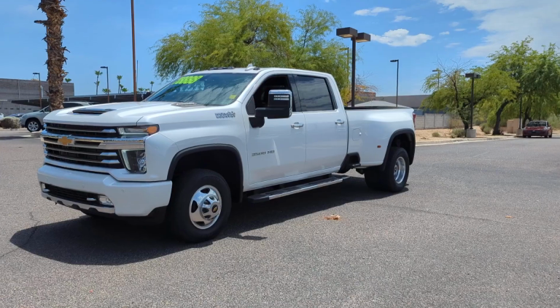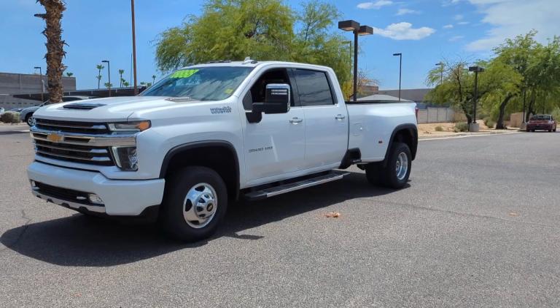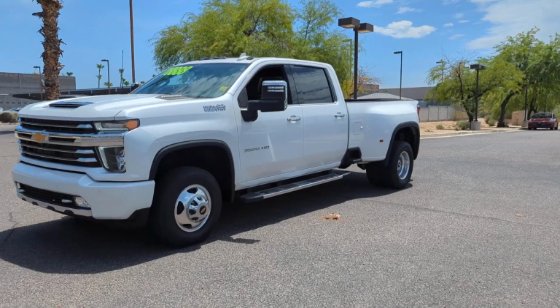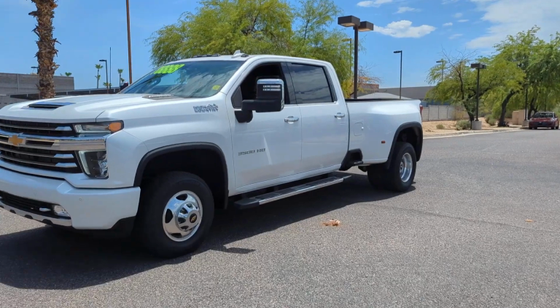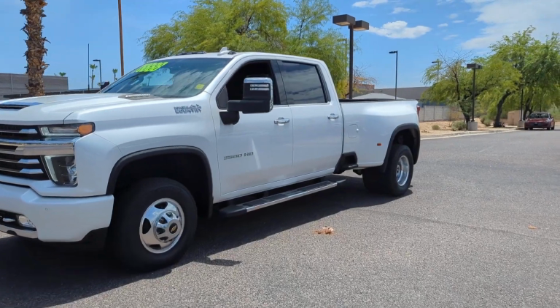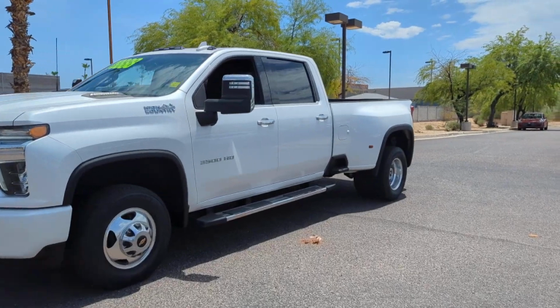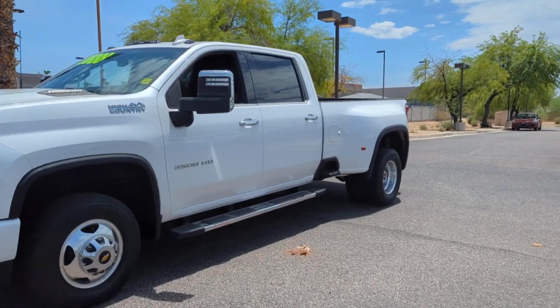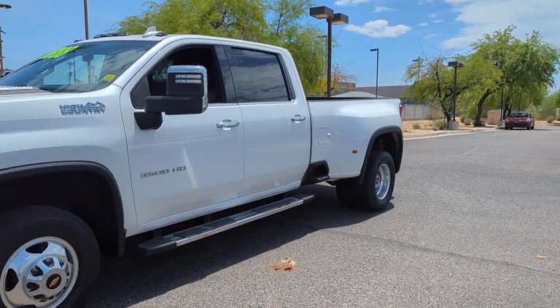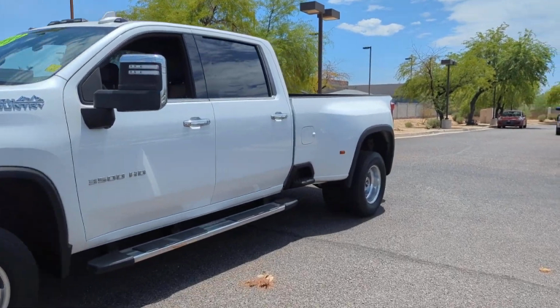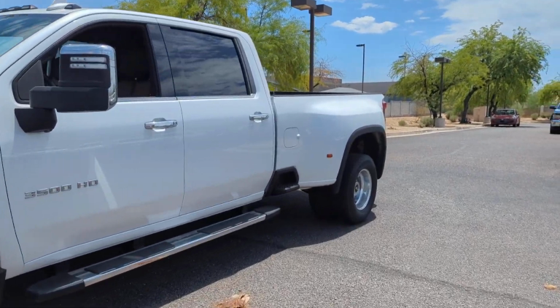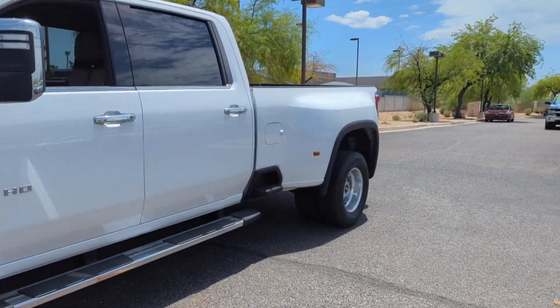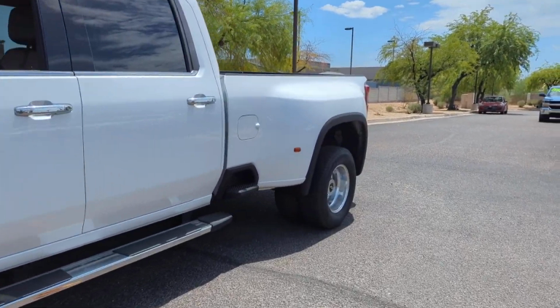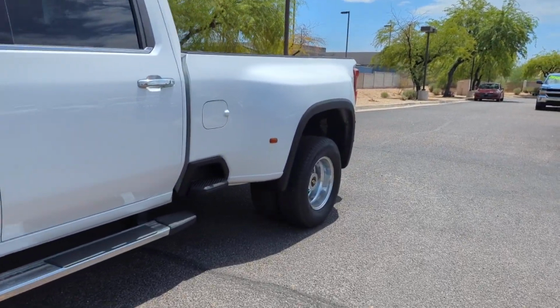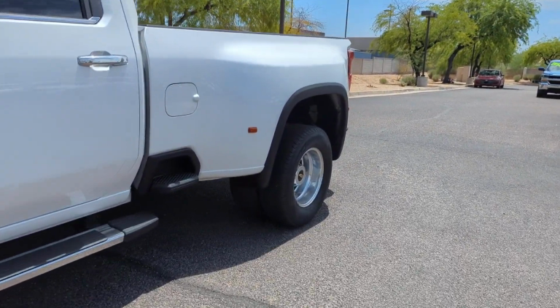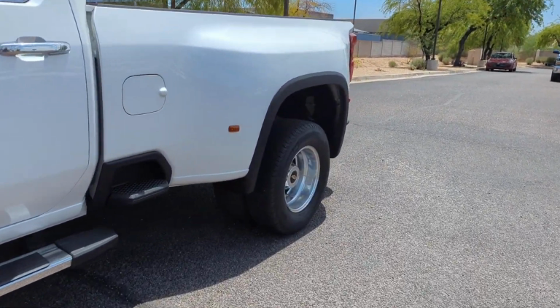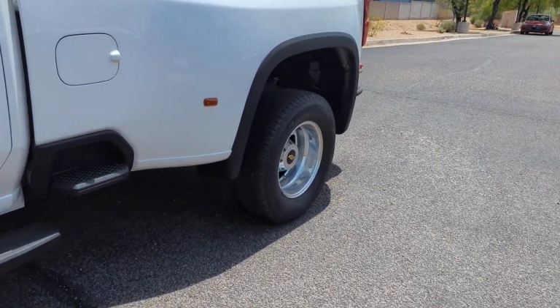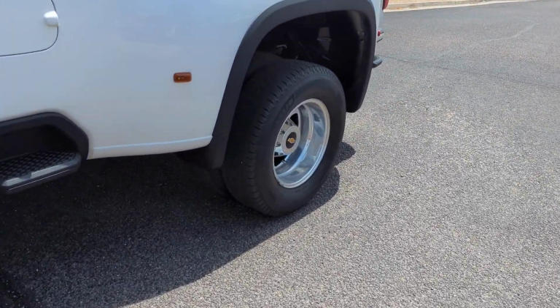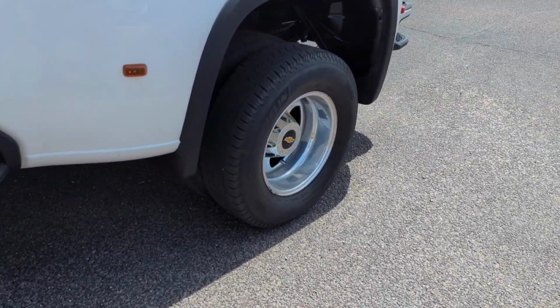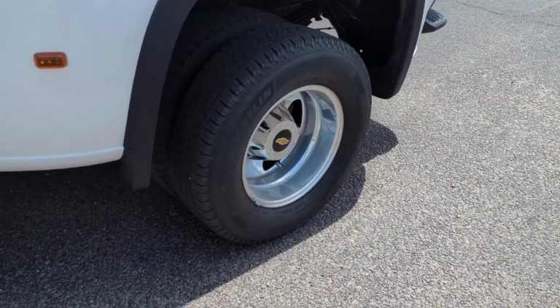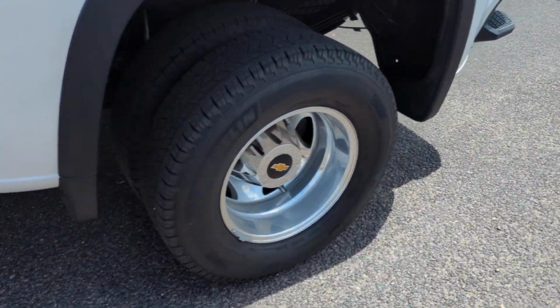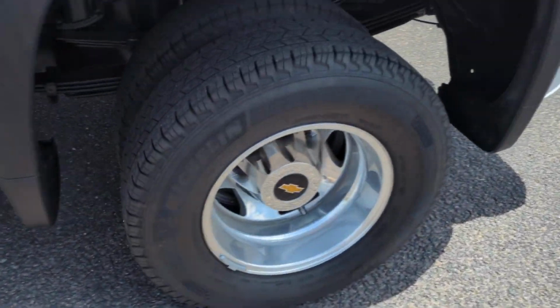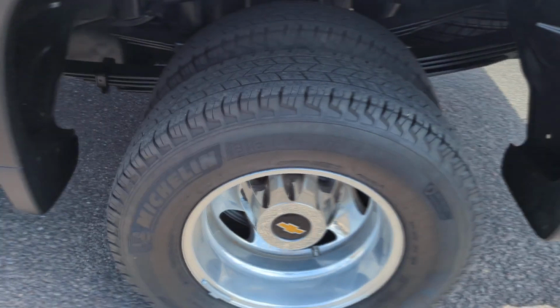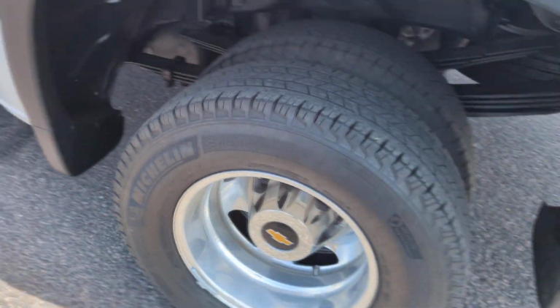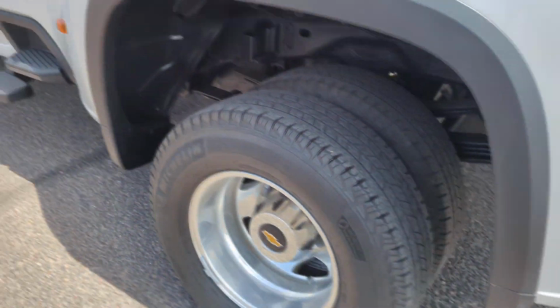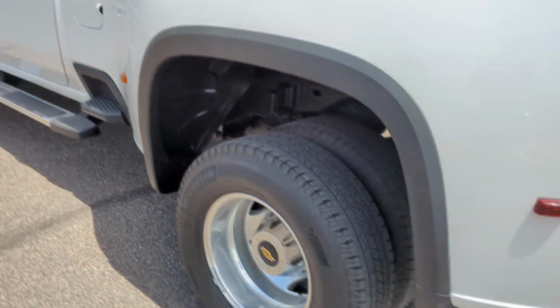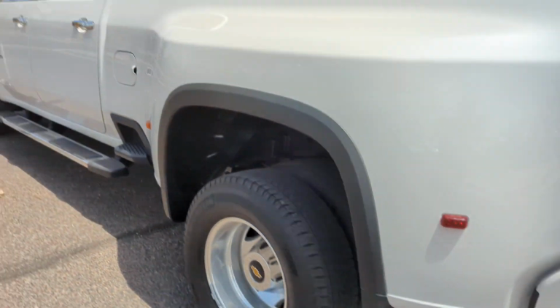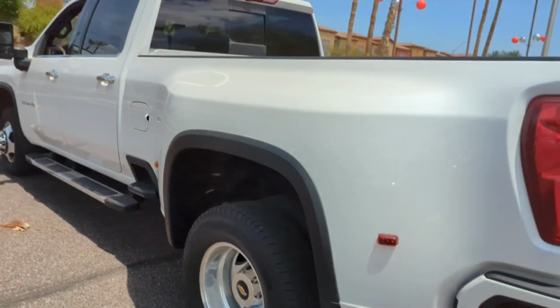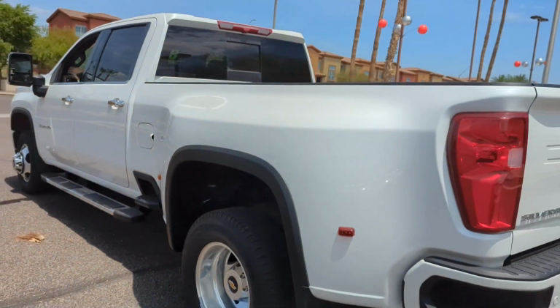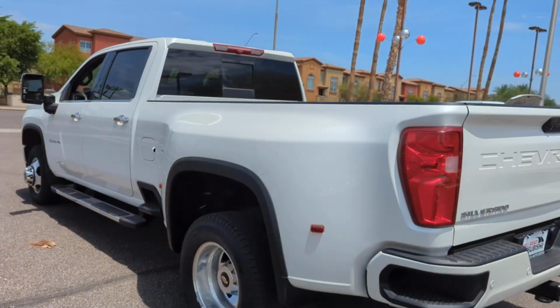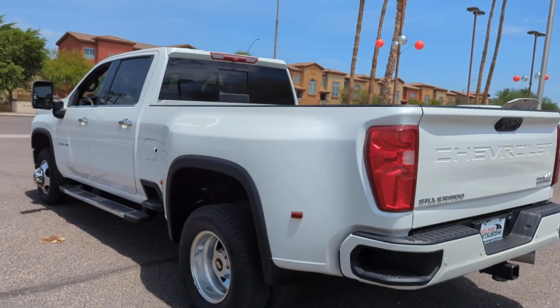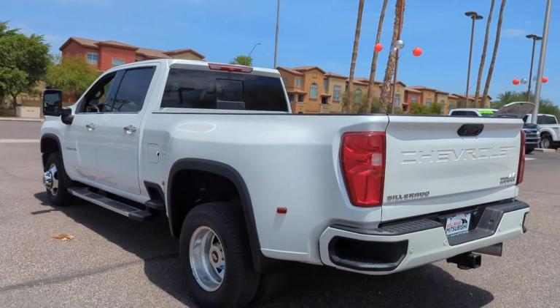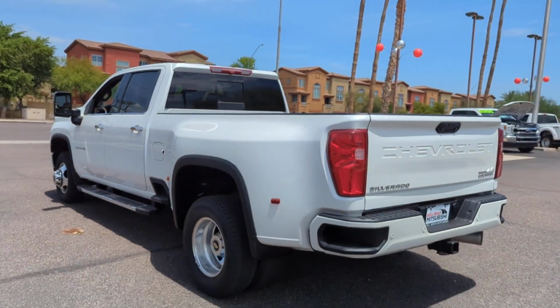Here is a wonderful 2021 Chevrolet Silverado. This vehicle is an outstanding buy with fewer than 5,000 miles on the odometer.